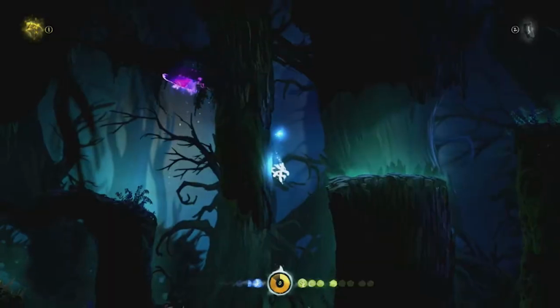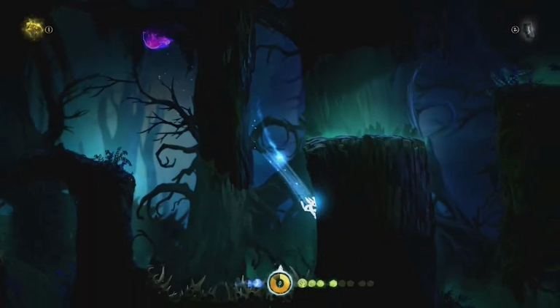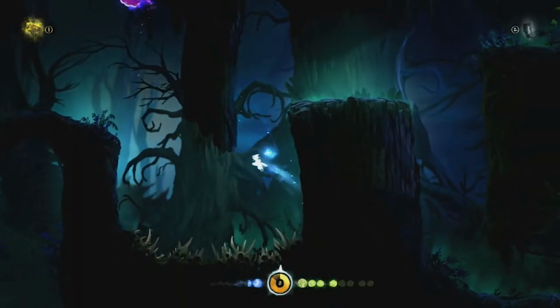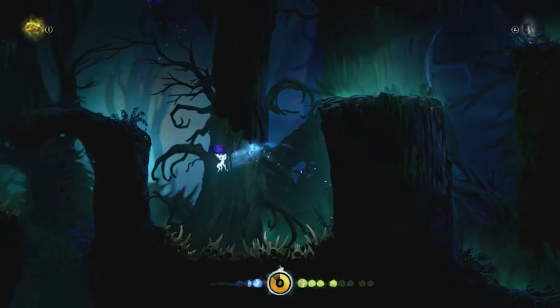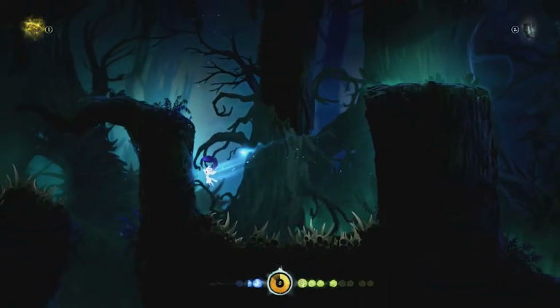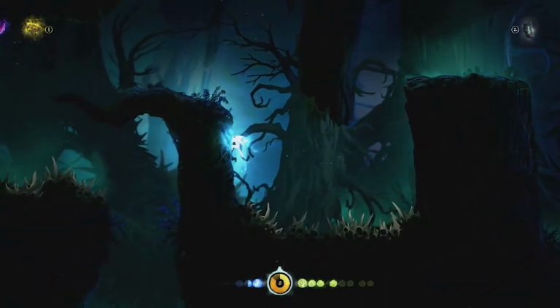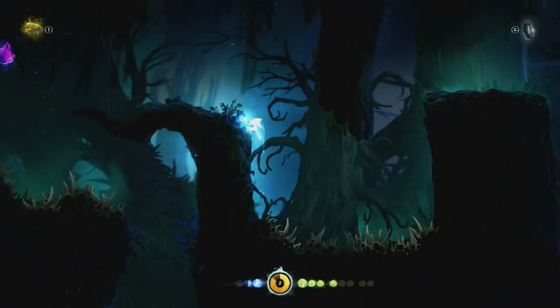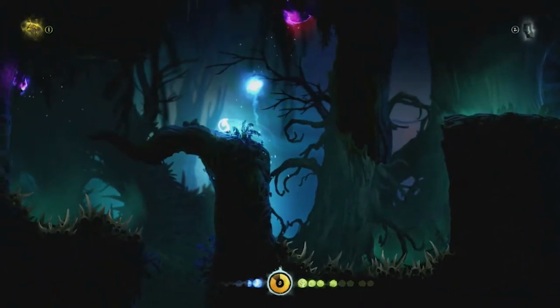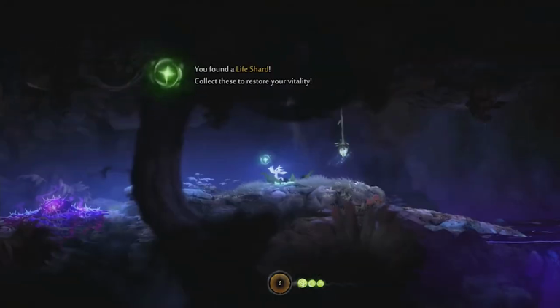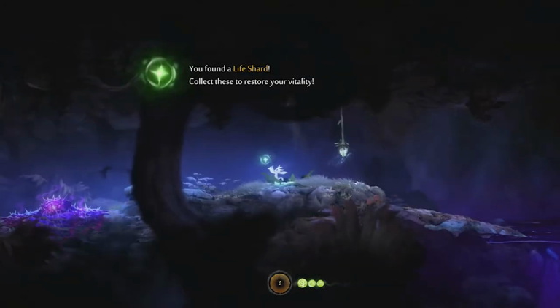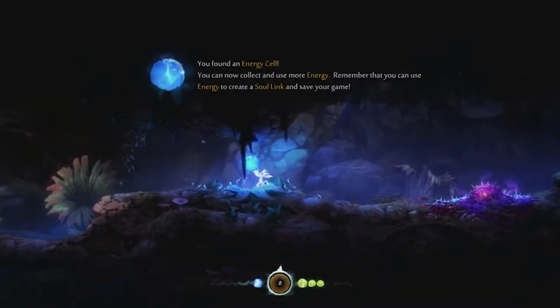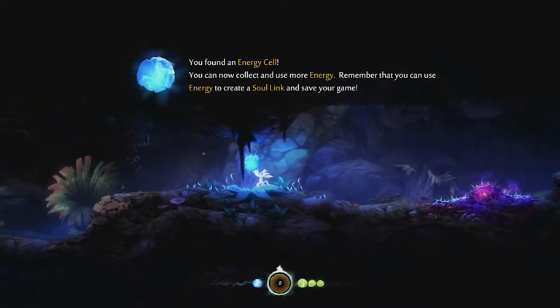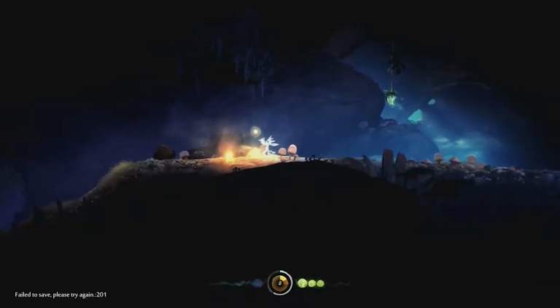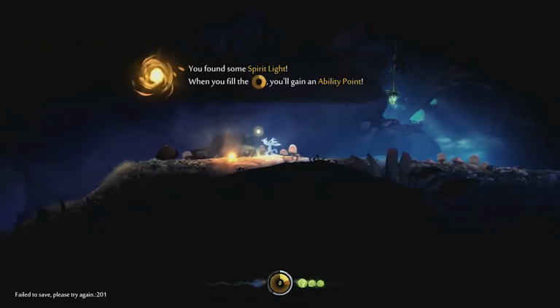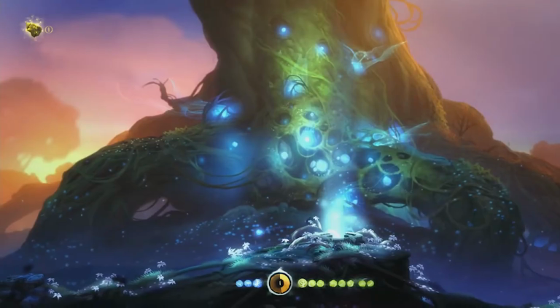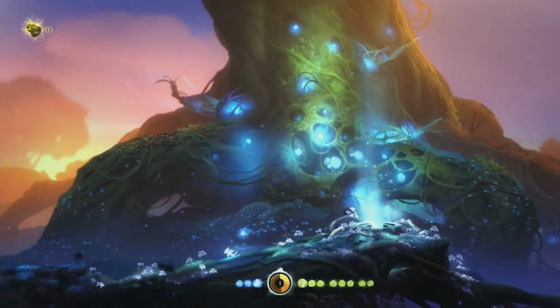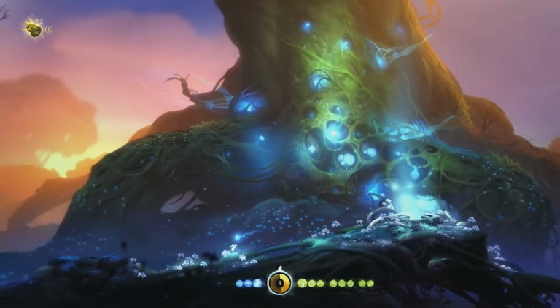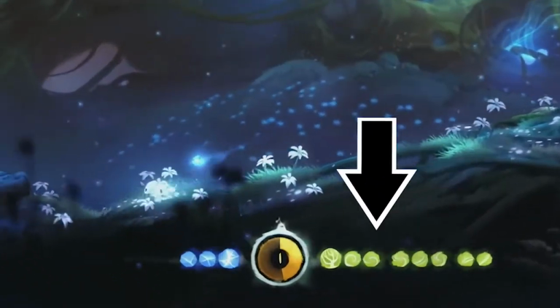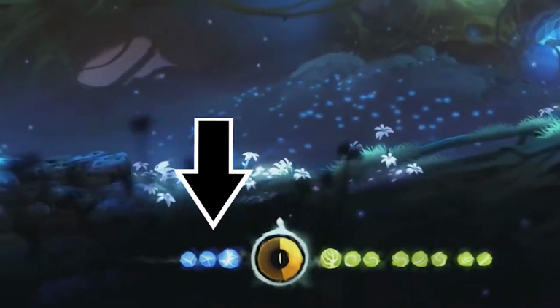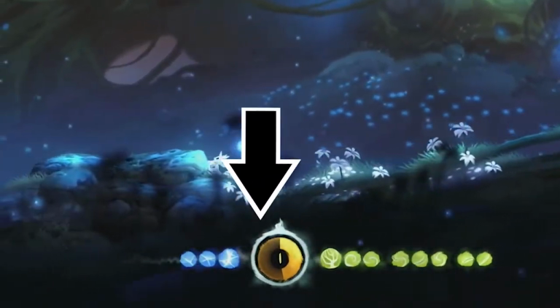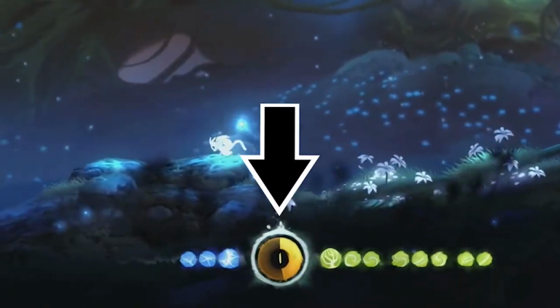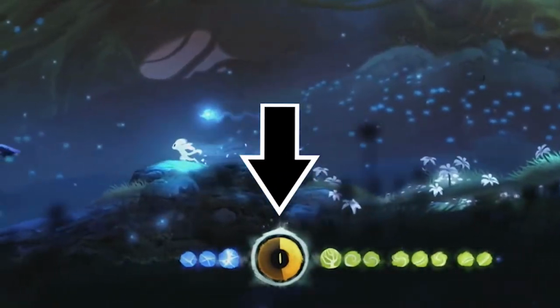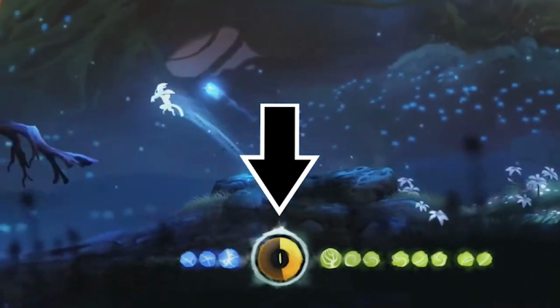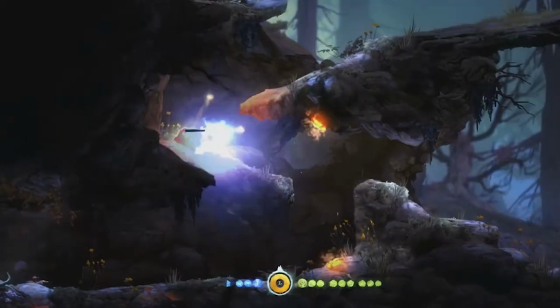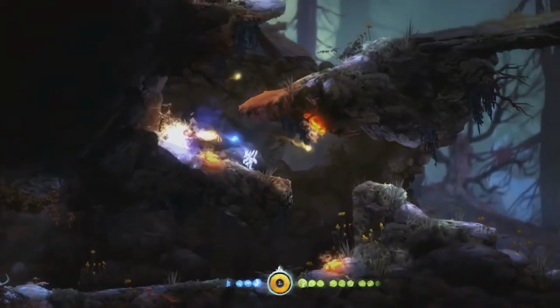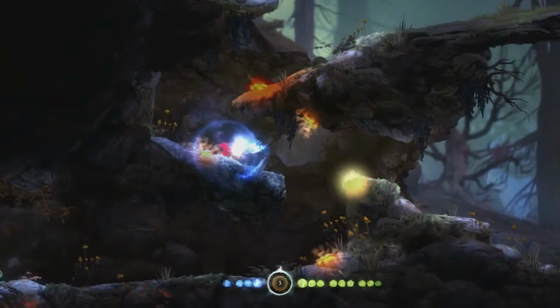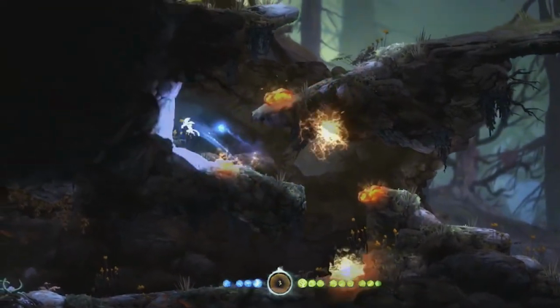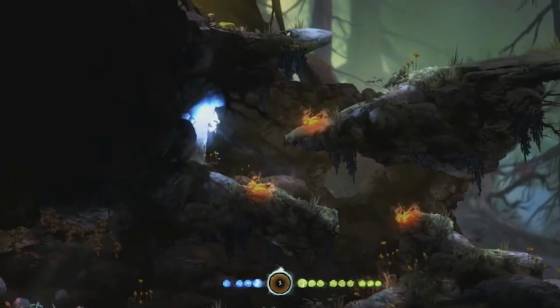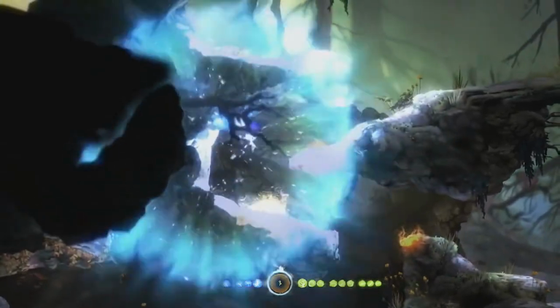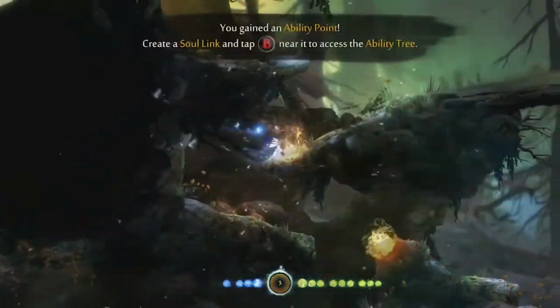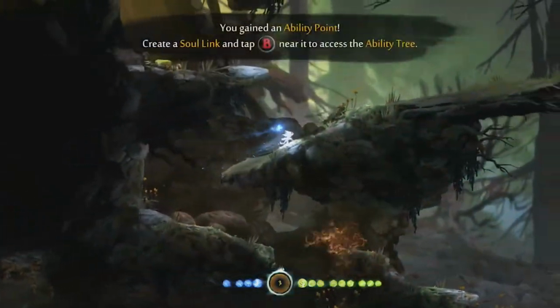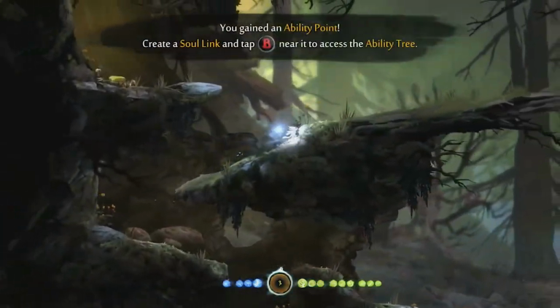To start off, there are three main collectibles throughout the world: green life shards, blue energy orbs, and yellow spirit light, which contribute towards your health, your soul, and your ability points respectively. Collecting enough spirit light will grant the player an ability point, which we'll touch upon in a bit.